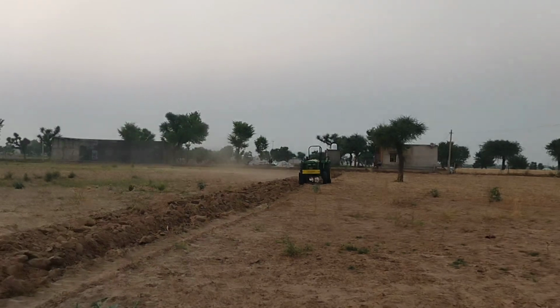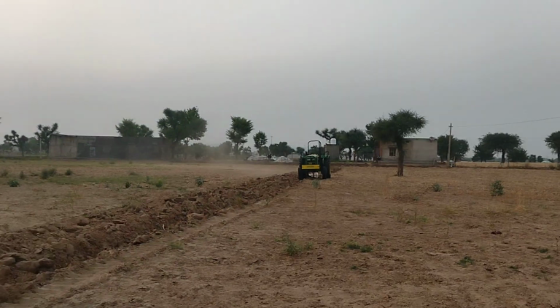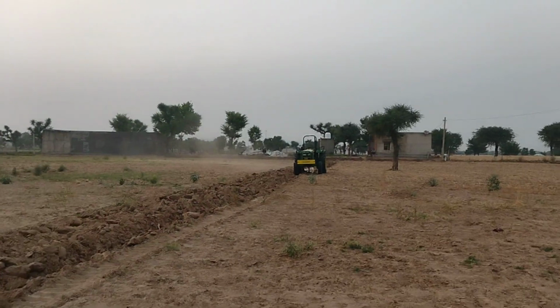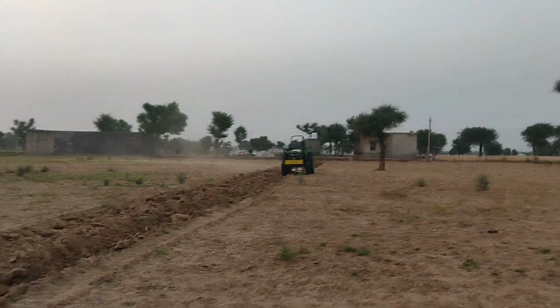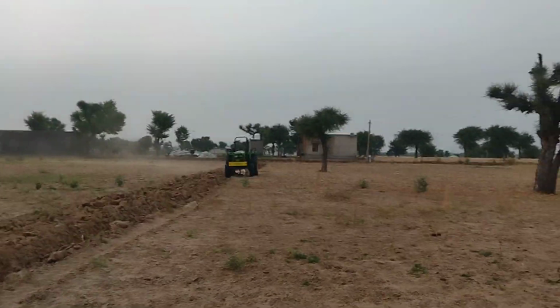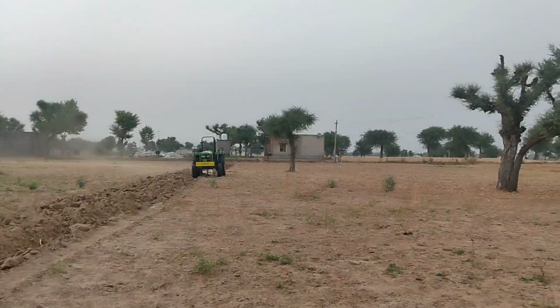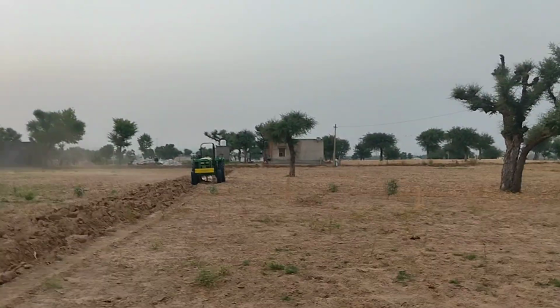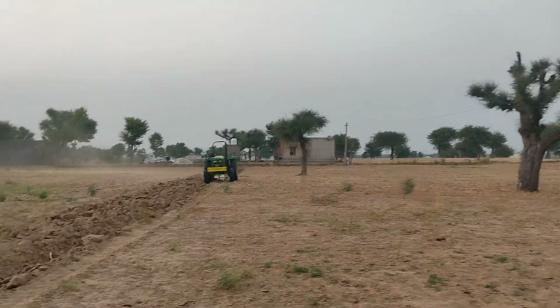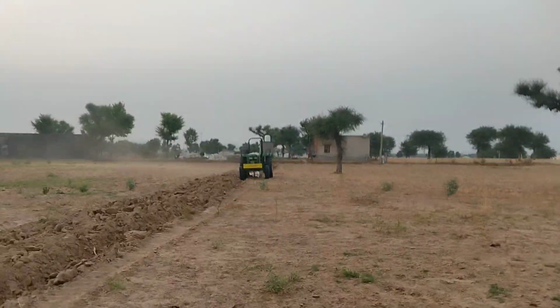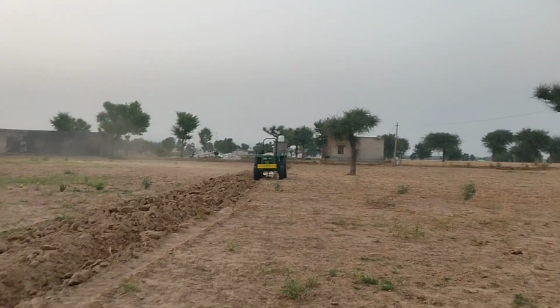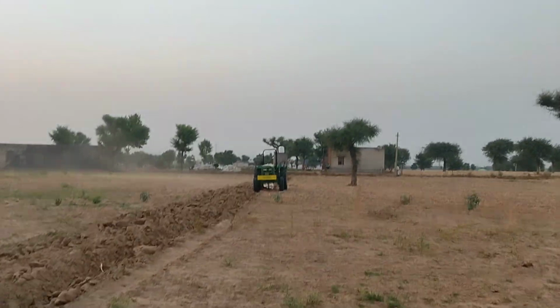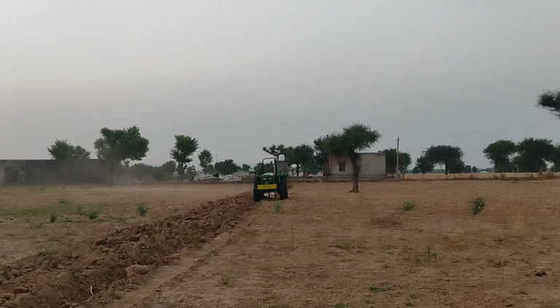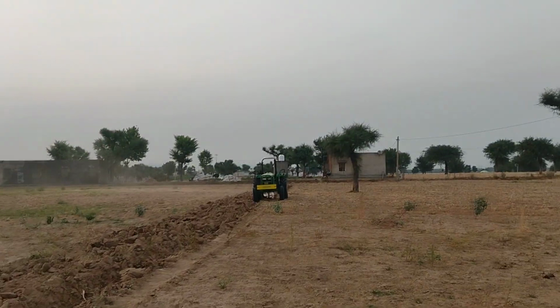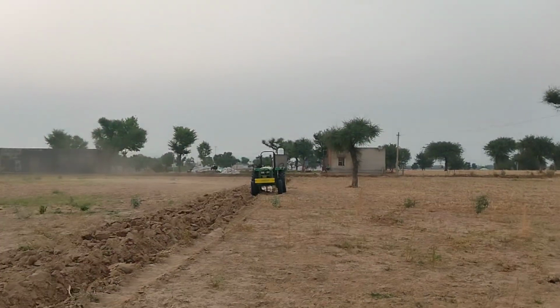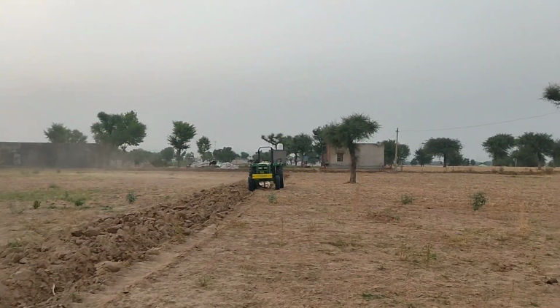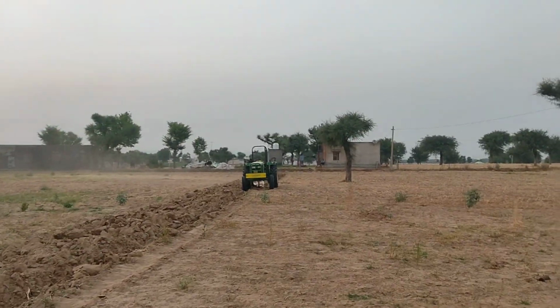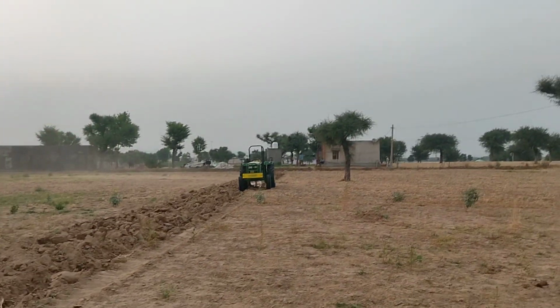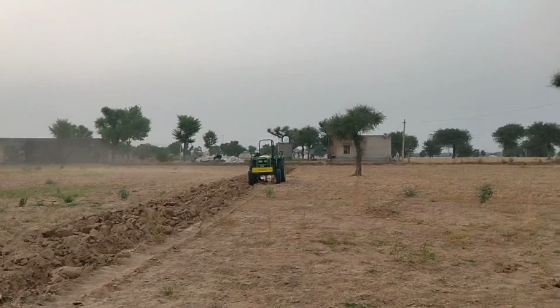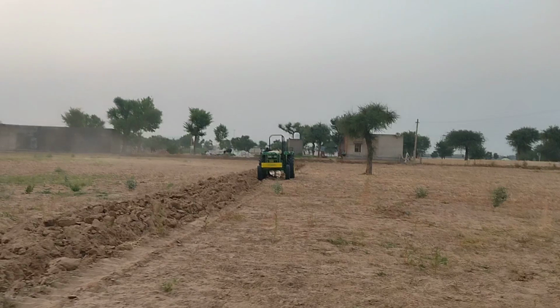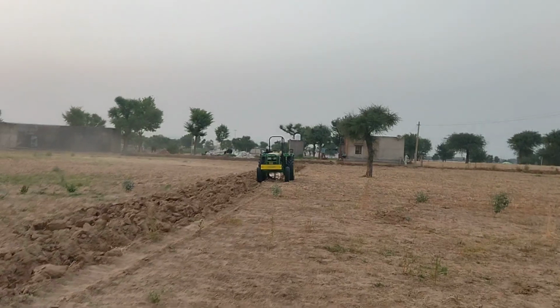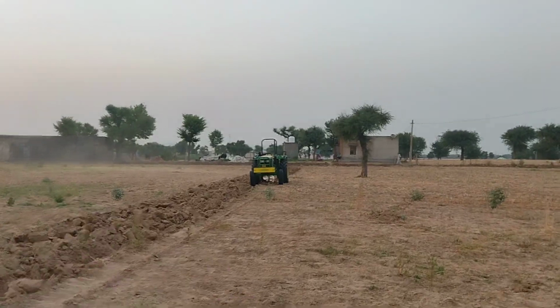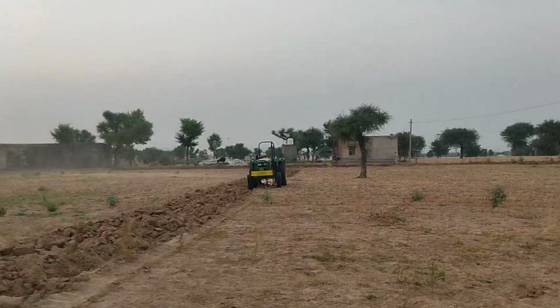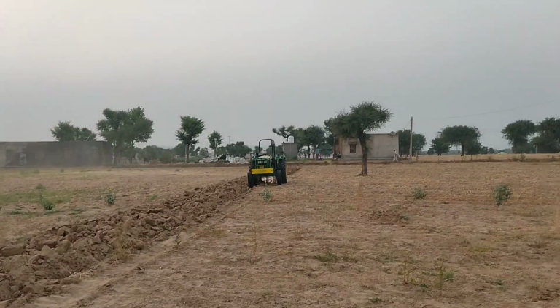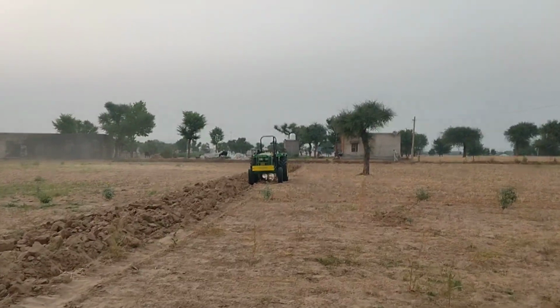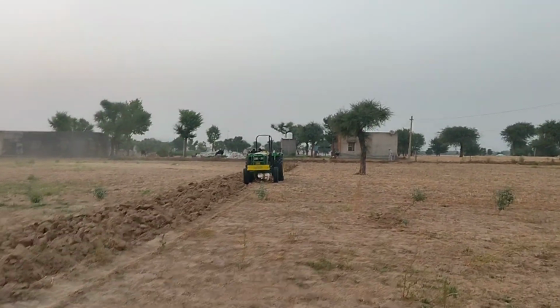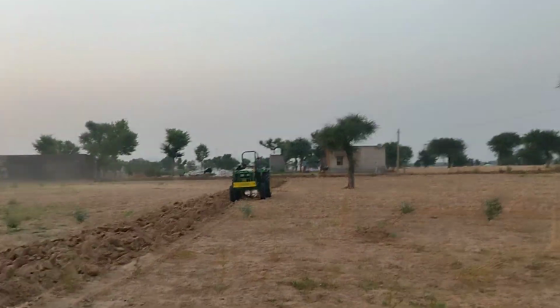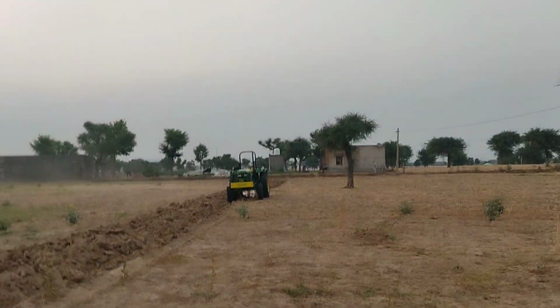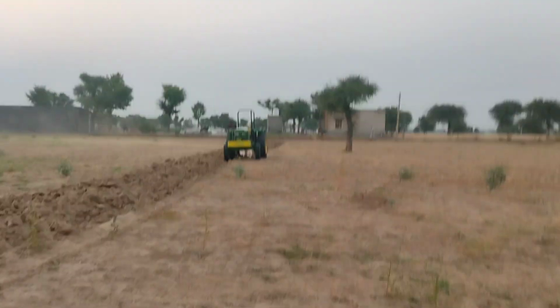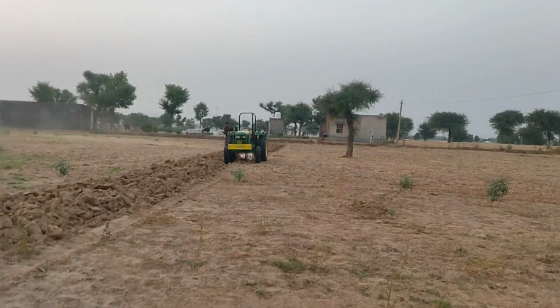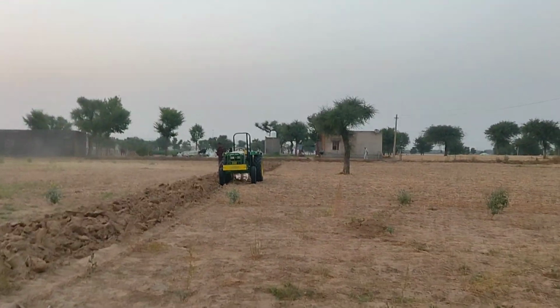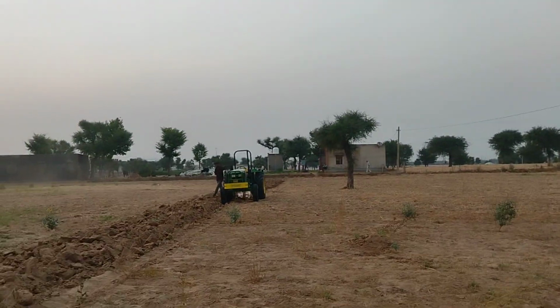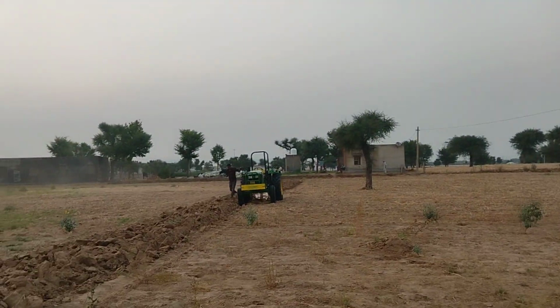Hello, friends. This is John Deere 54D. We are here in the field. This is a very new area. This is the first time in the field.